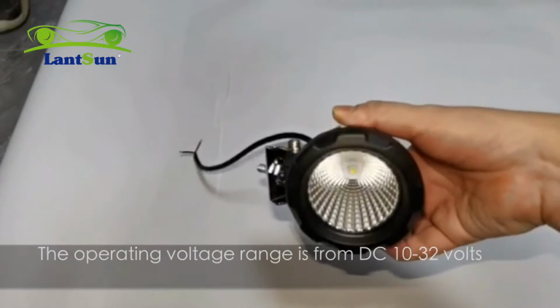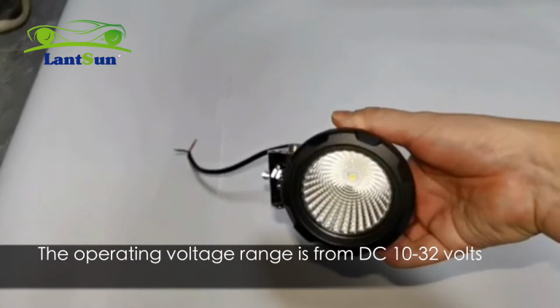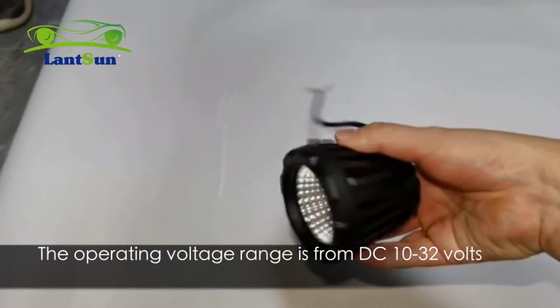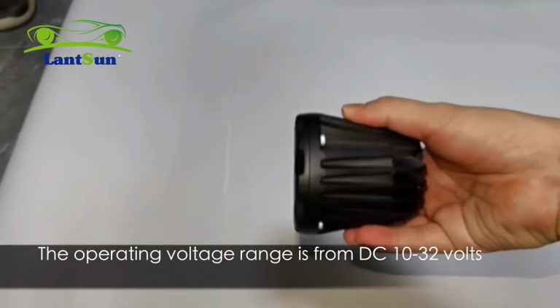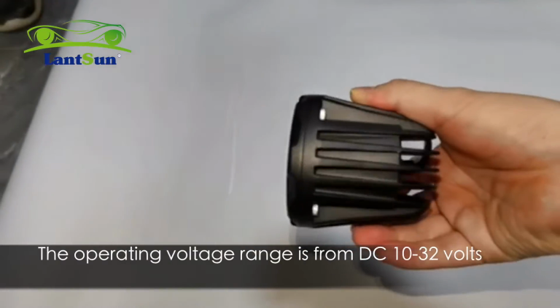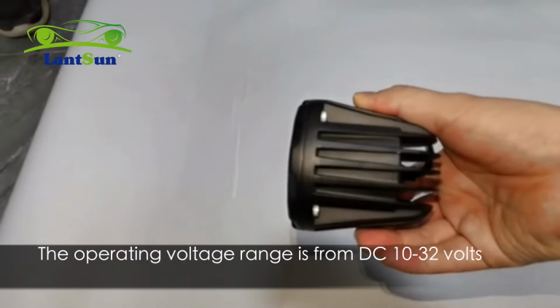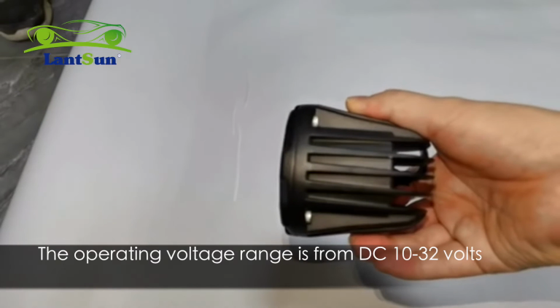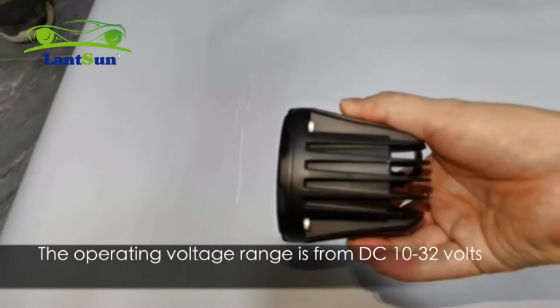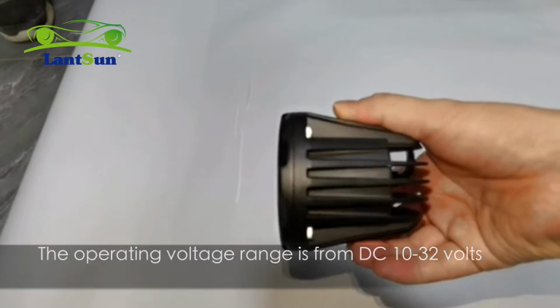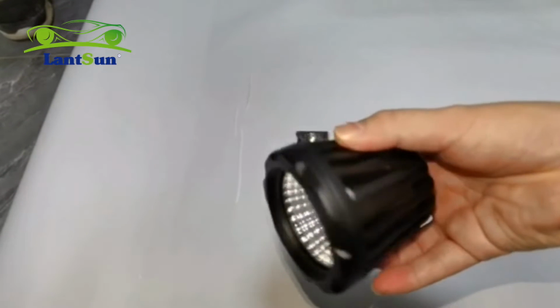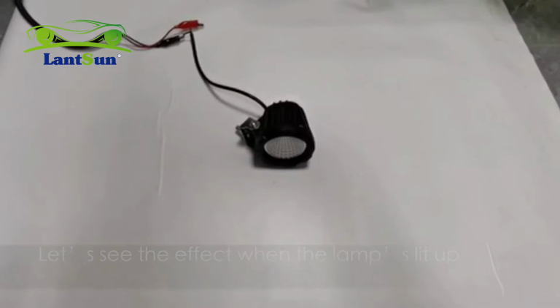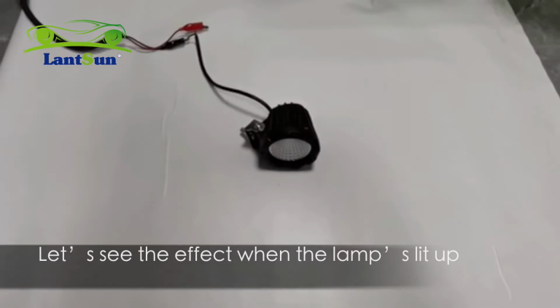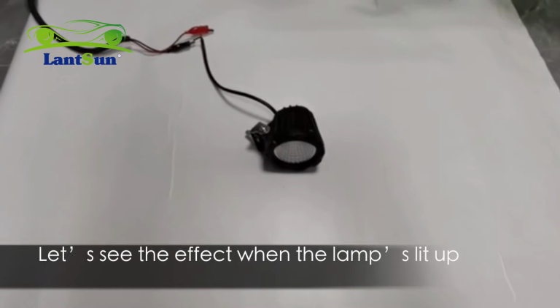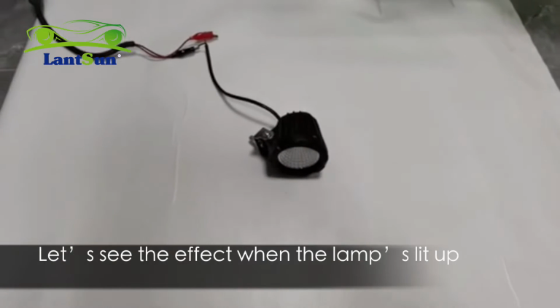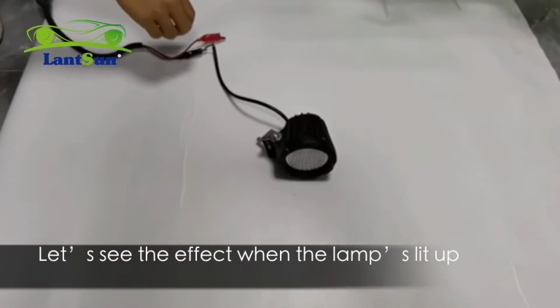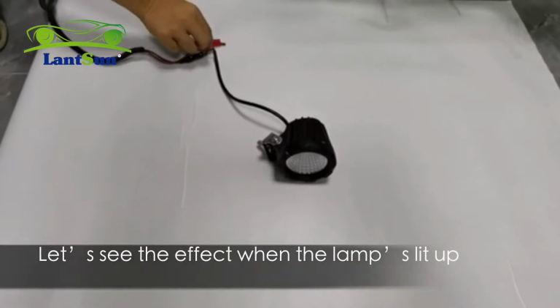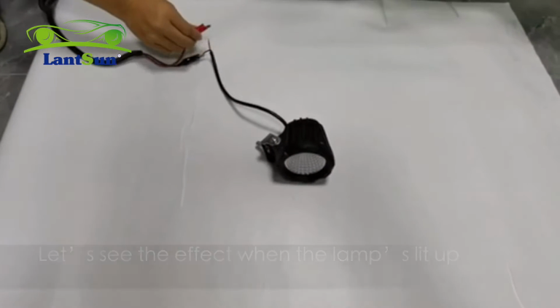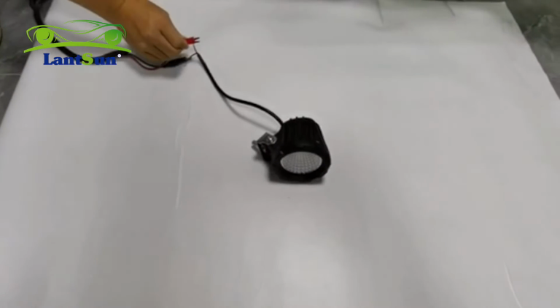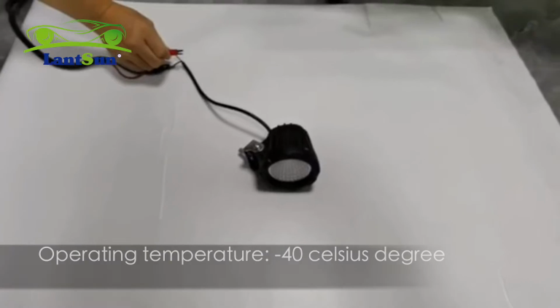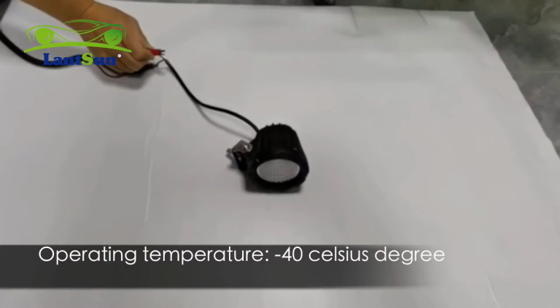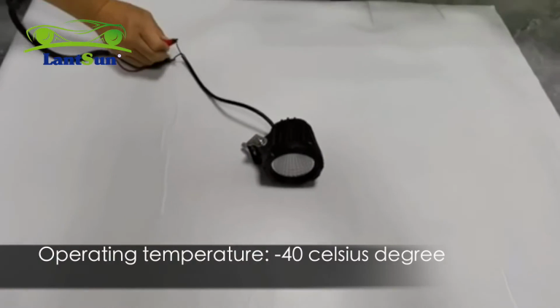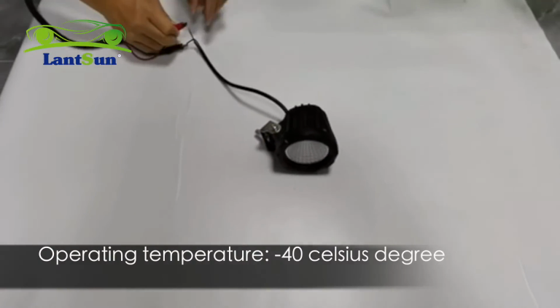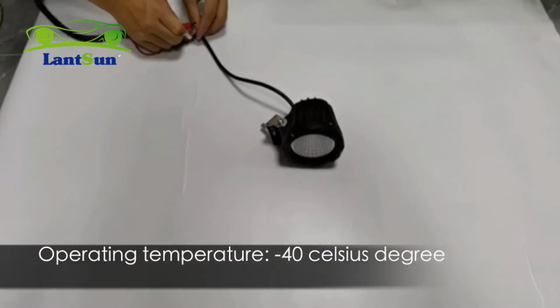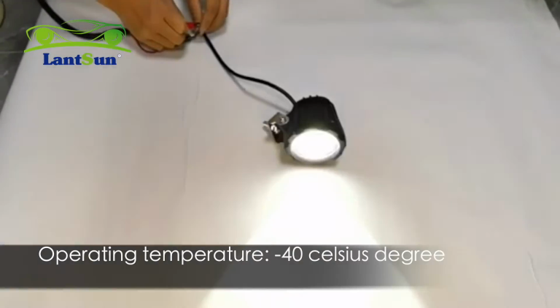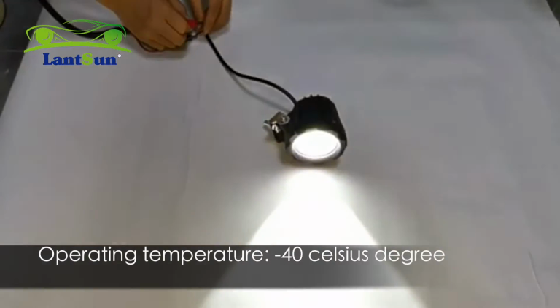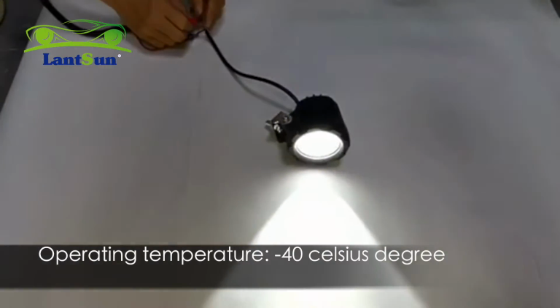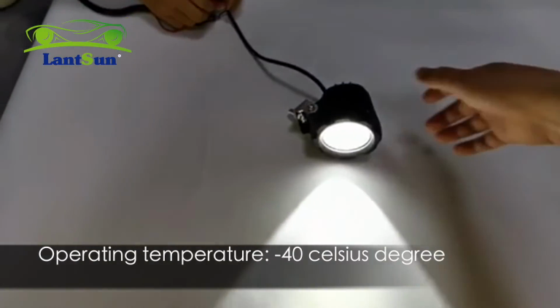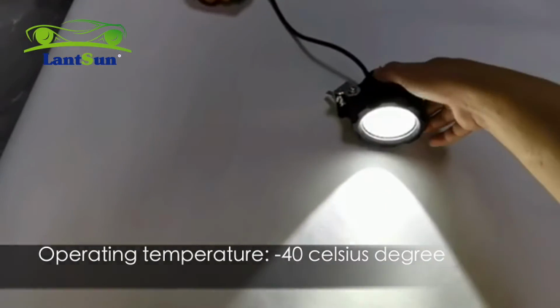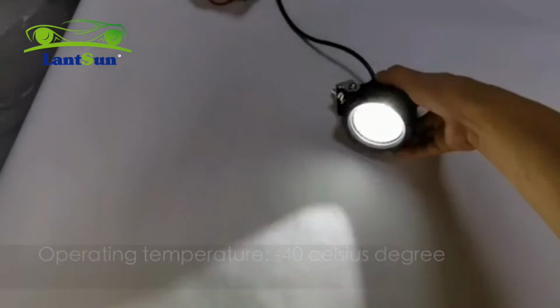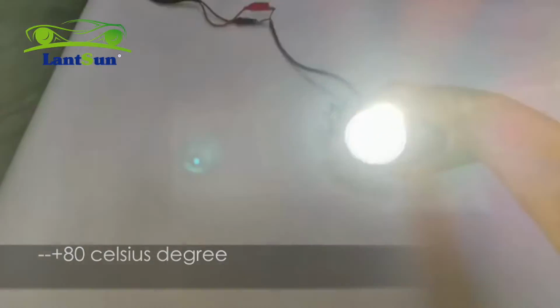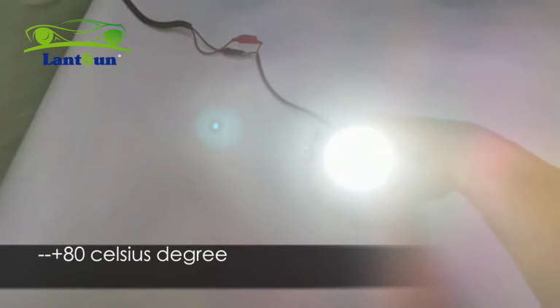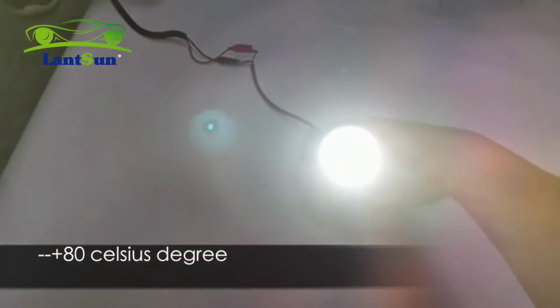The operating voltage range is from DC 10 to 42 volts. Let's see the effect when the lamps are lit up. Operating temperature is from minus 40 Celsius to 80 Celsius degrees.